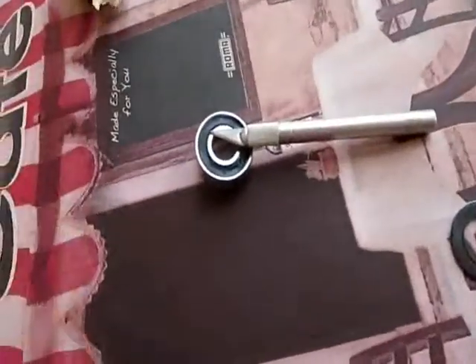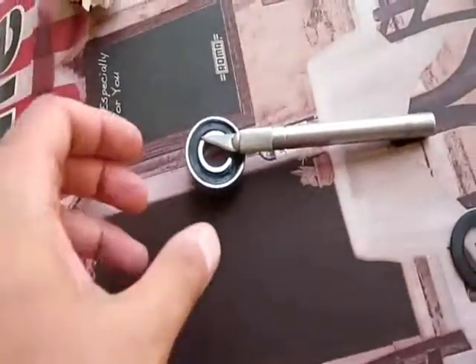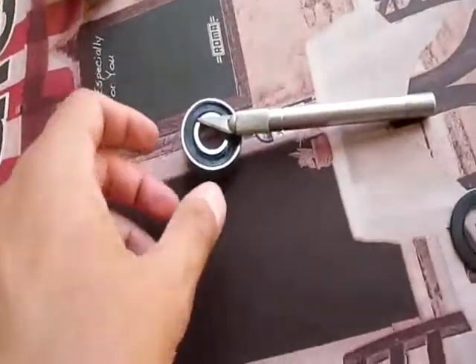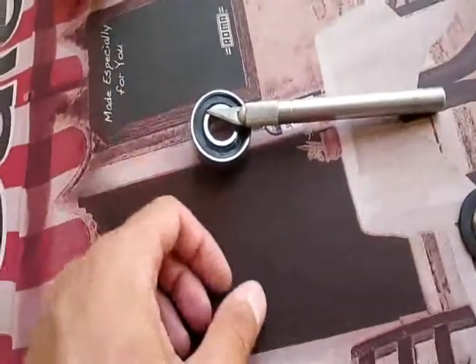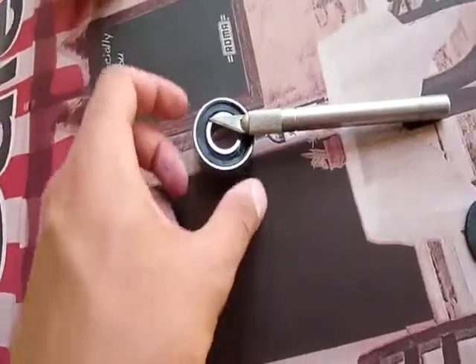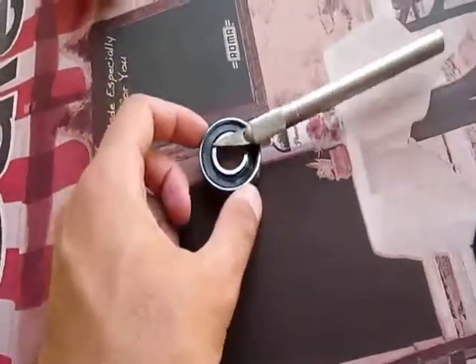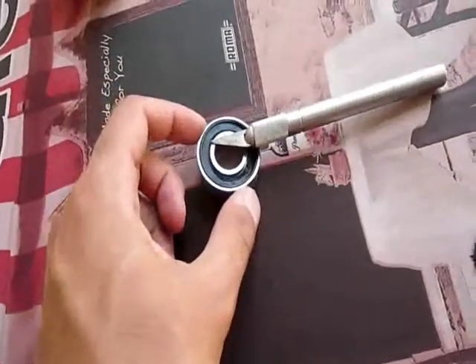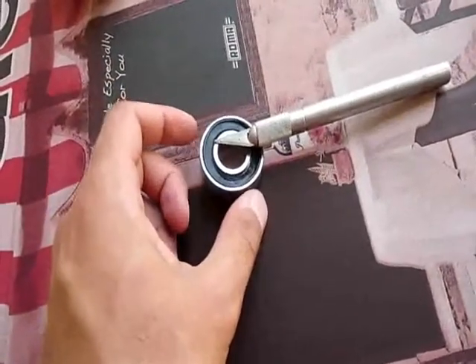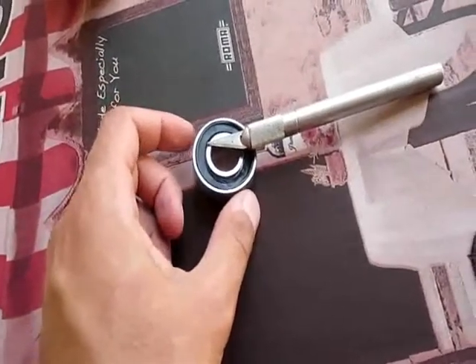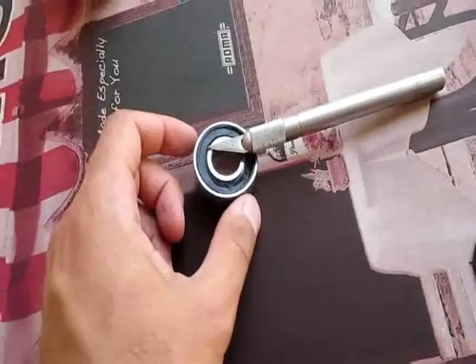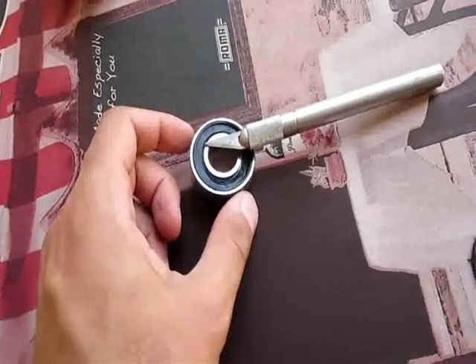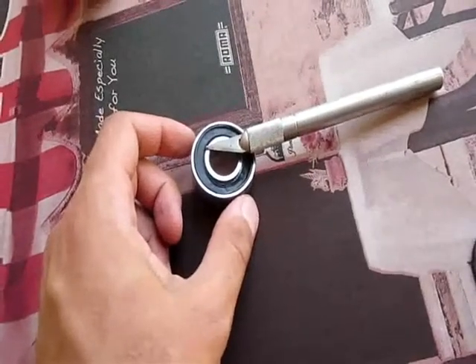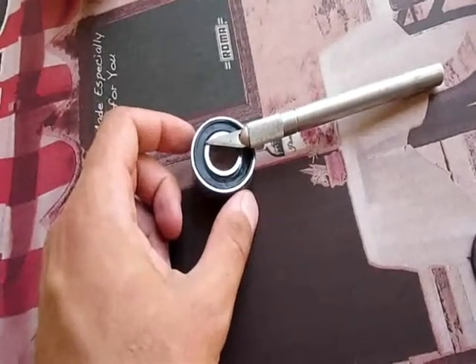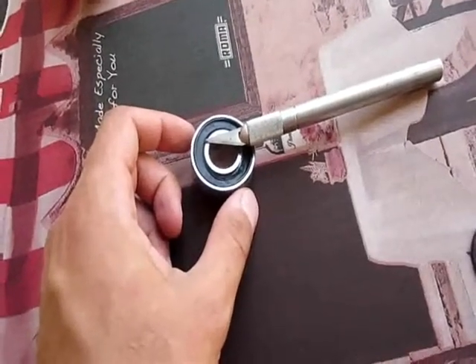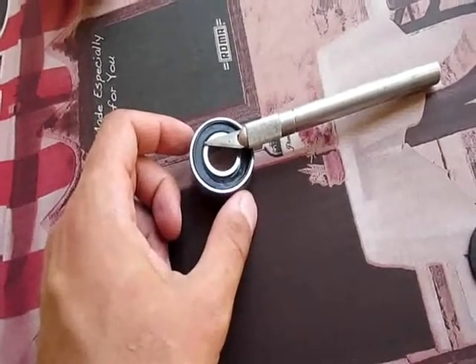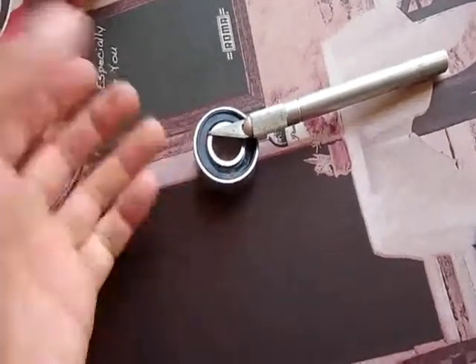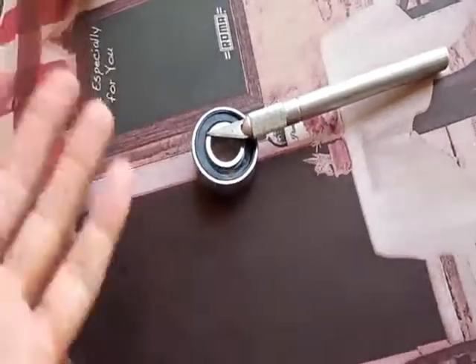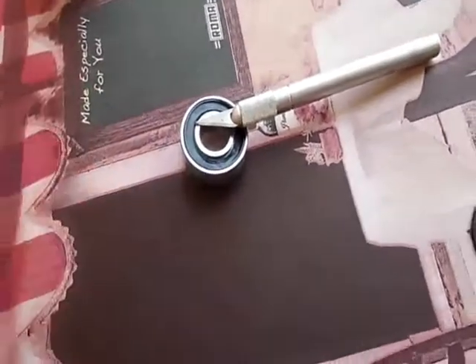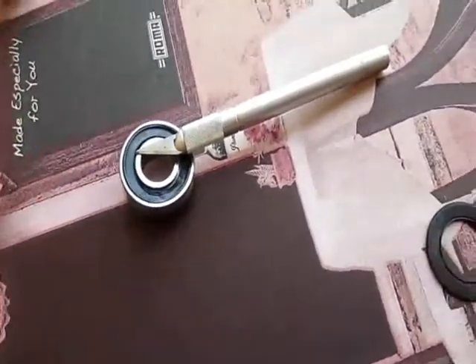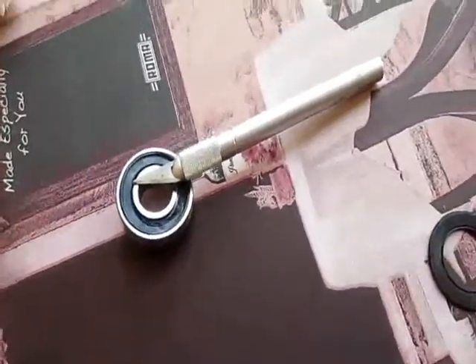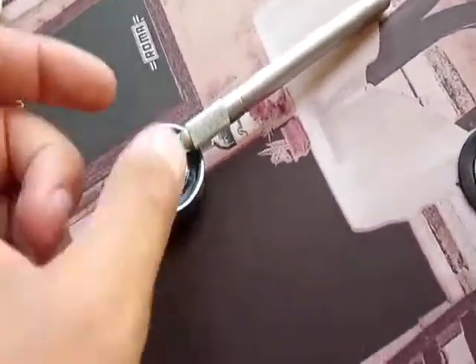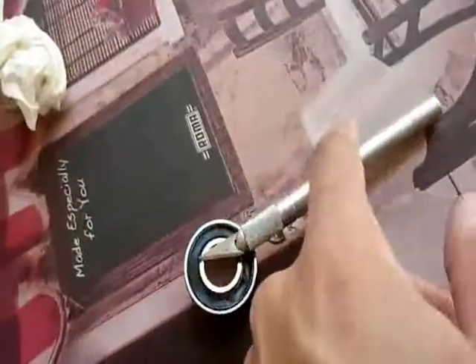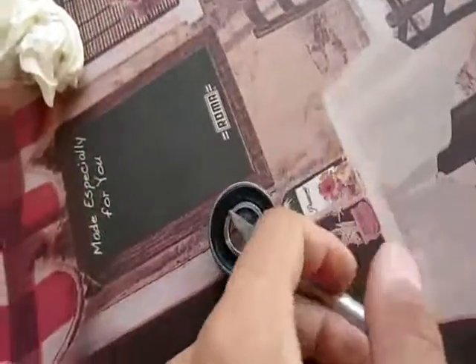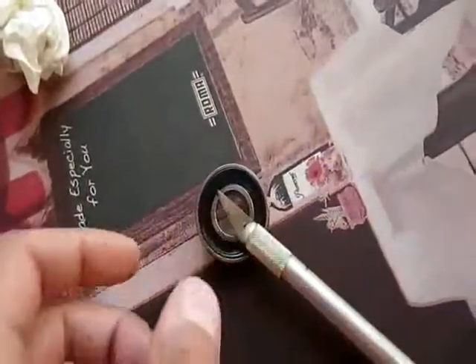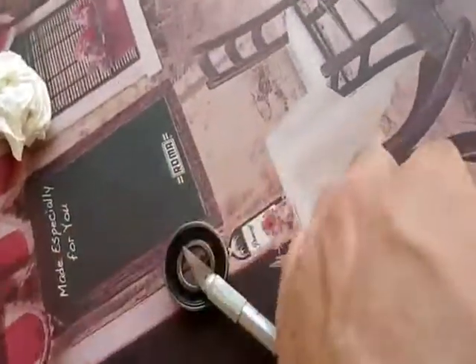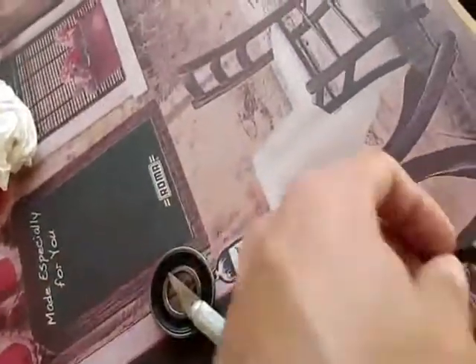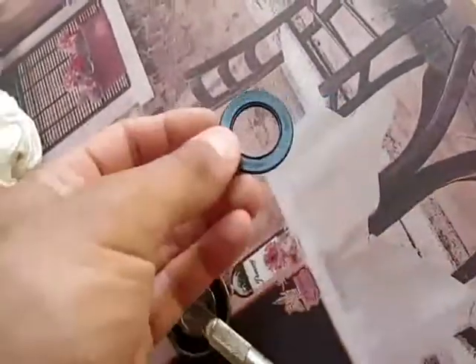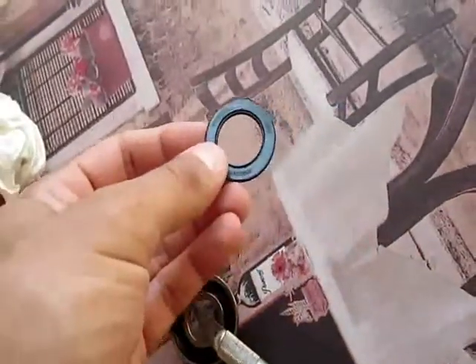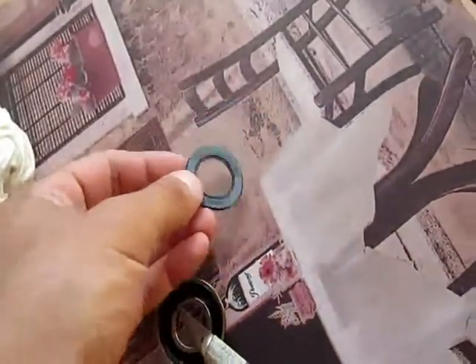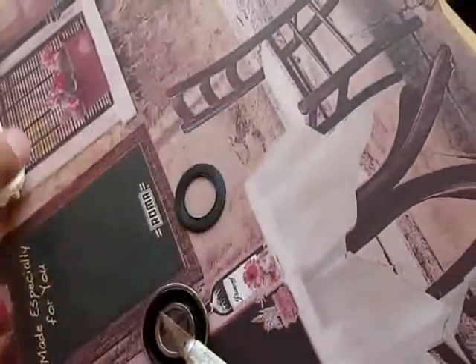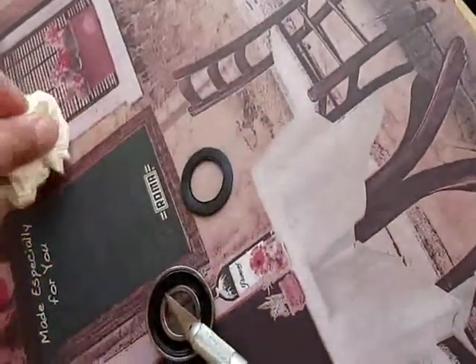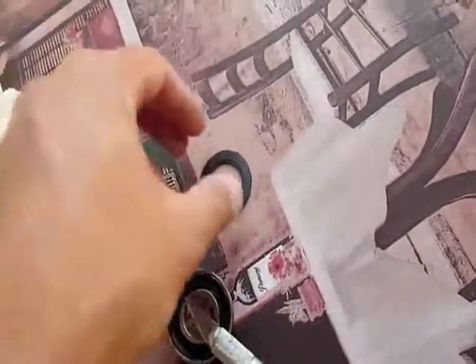I don't even know if I ever published that video, but I had an accessory noise. If I didn't publish the video, I'll load it now. If you didn't know what it was — it was the belt tensioner pulley.